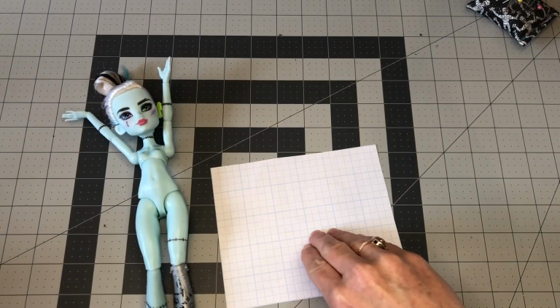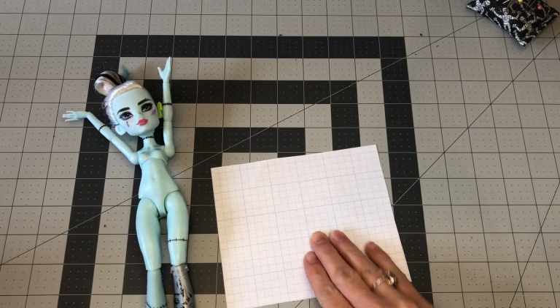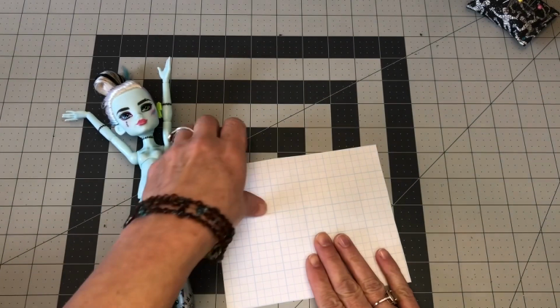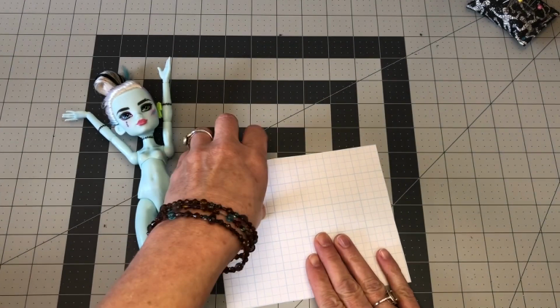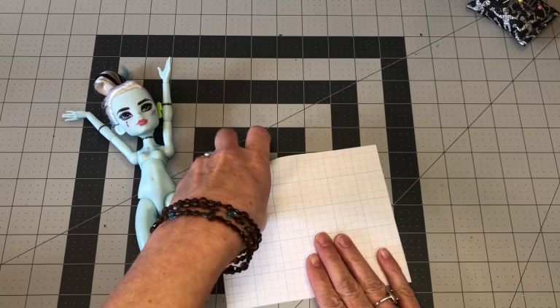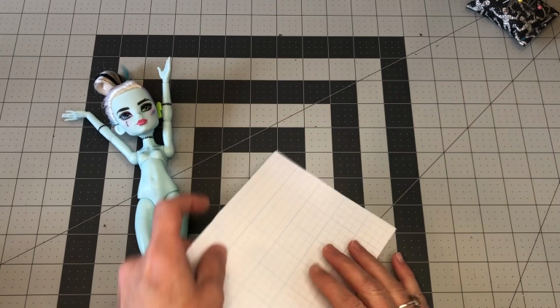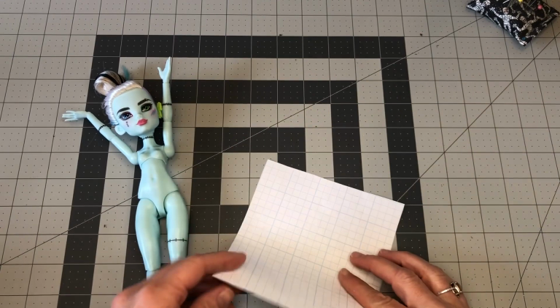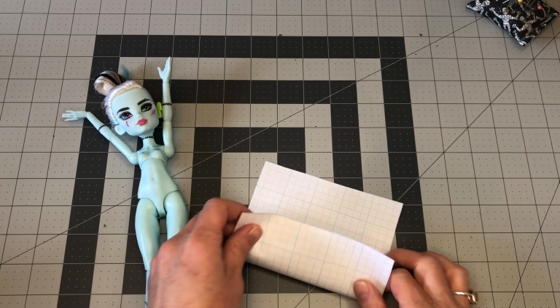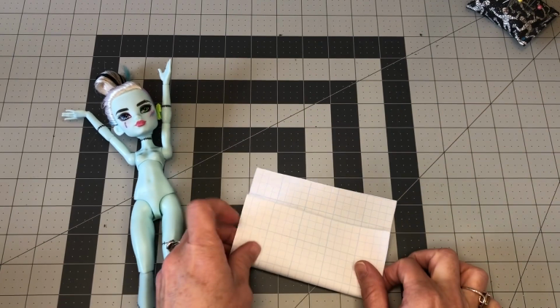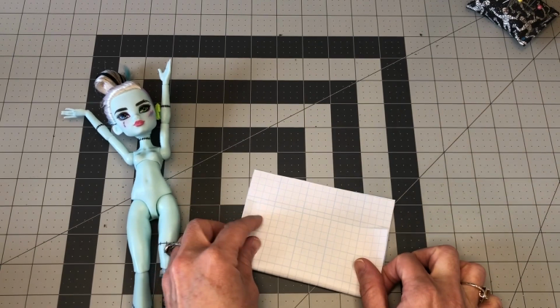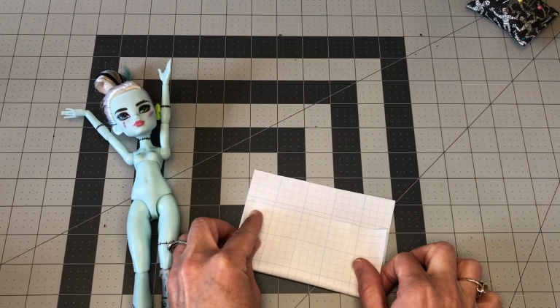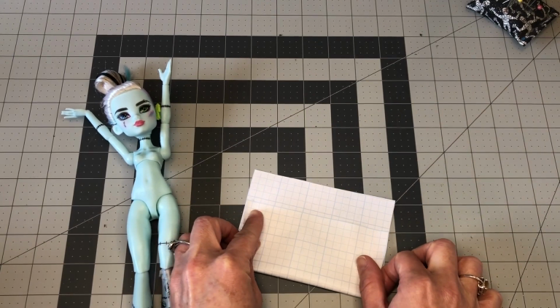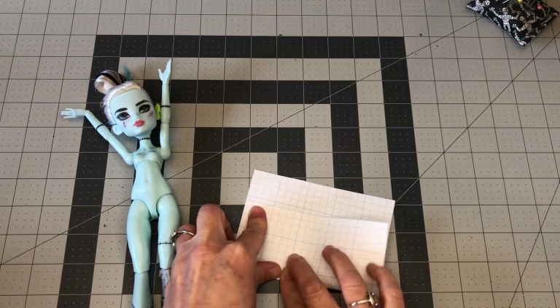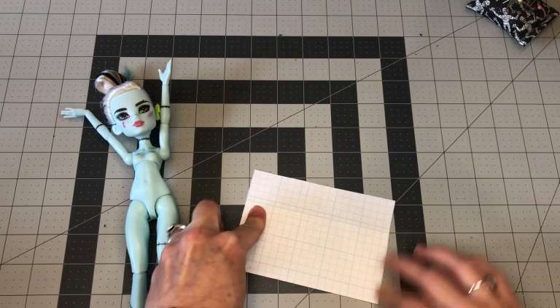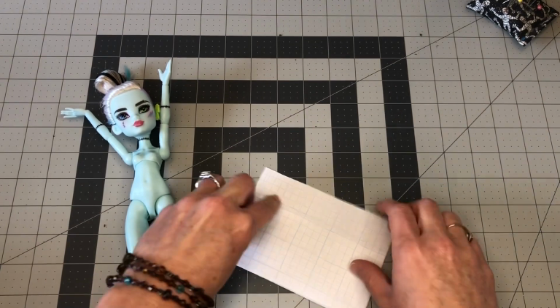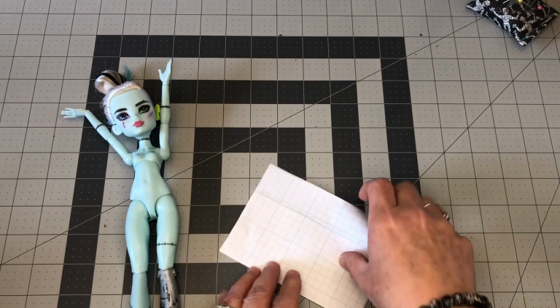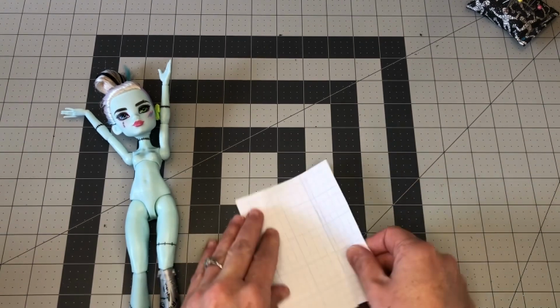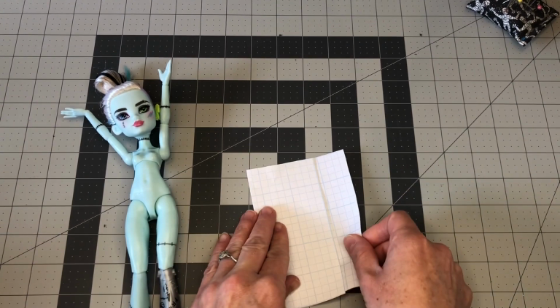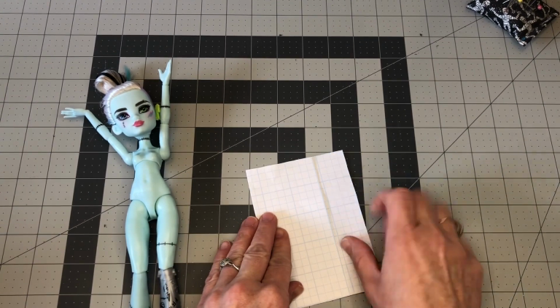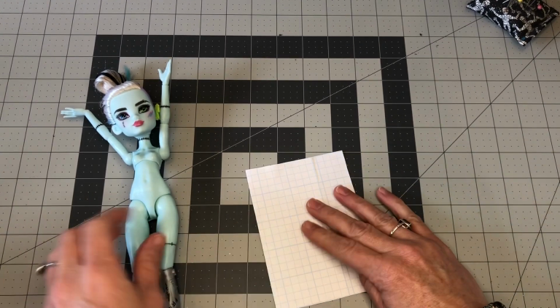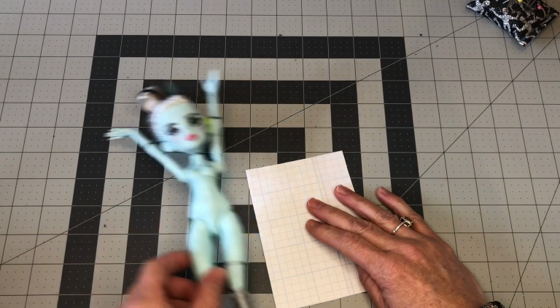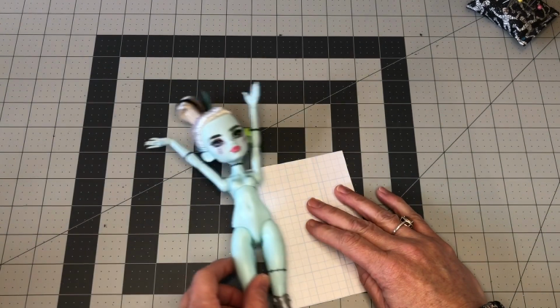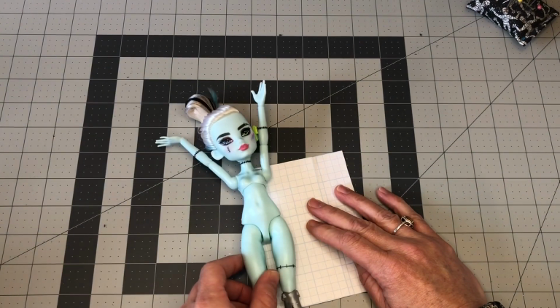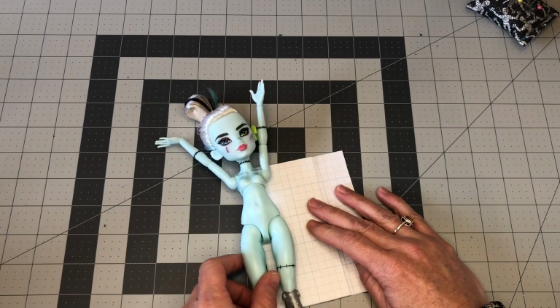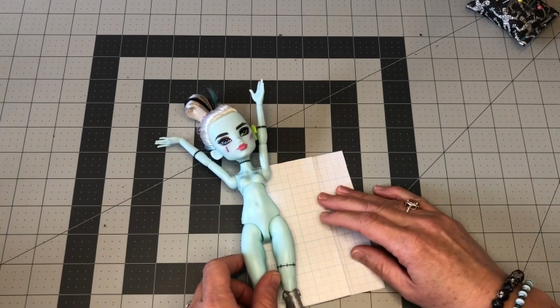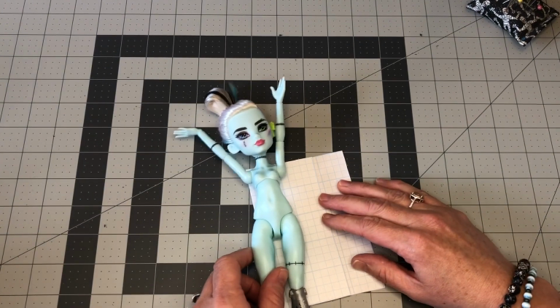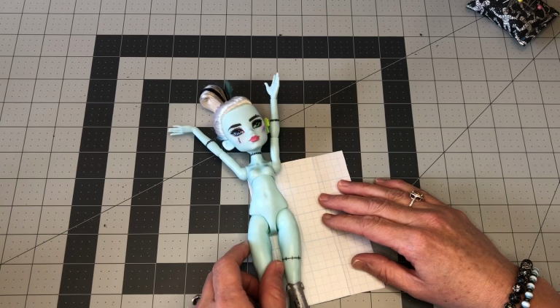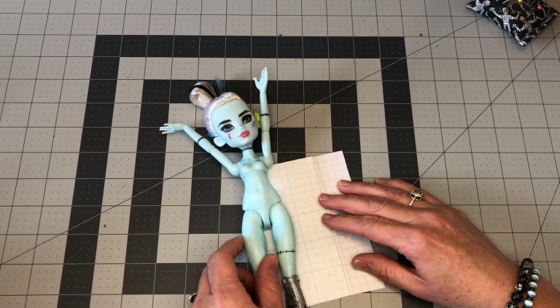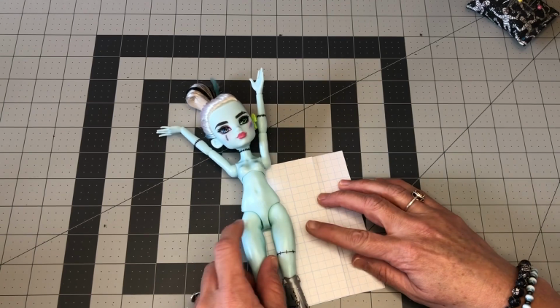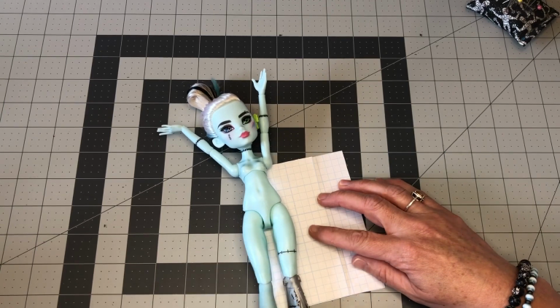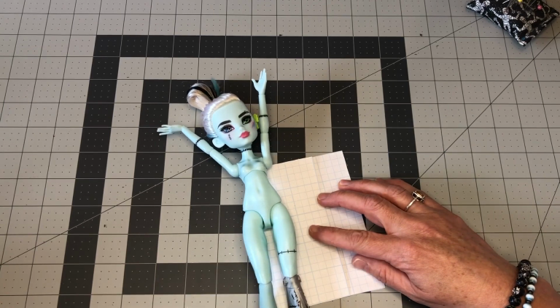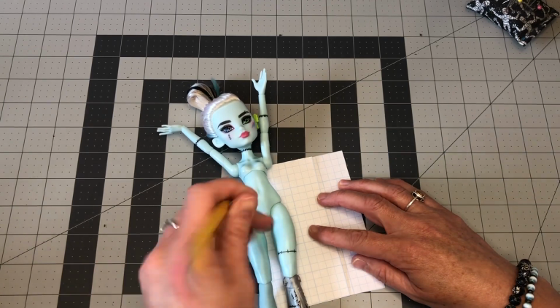I'm going to start by drawing the pattern. So to do this, fold a piece of paper in half. And now we're going to lay our doll on top of the fold, just slightly over the center mark.